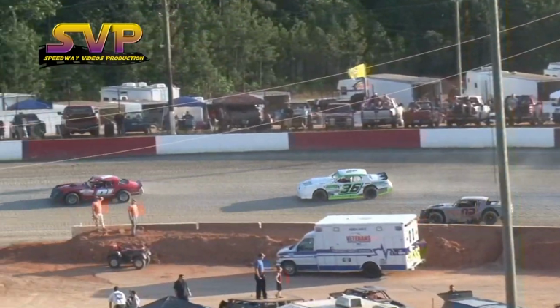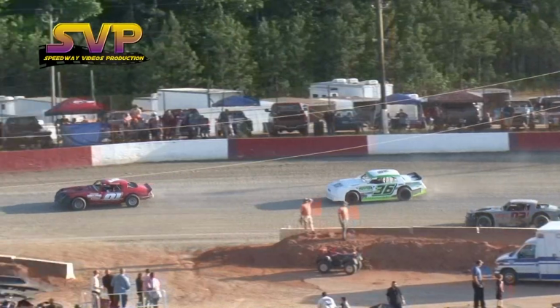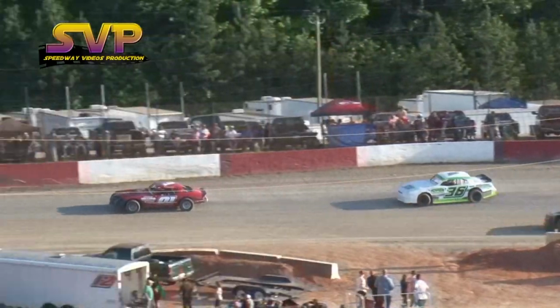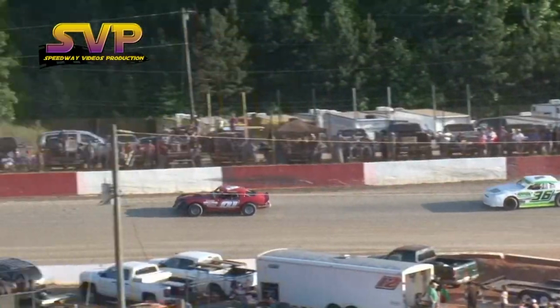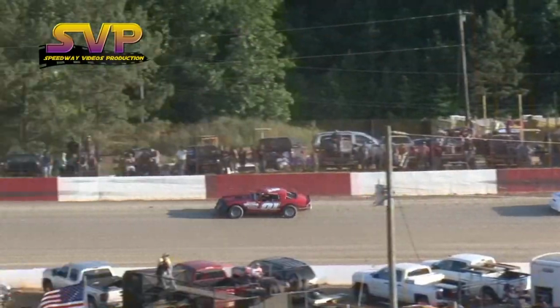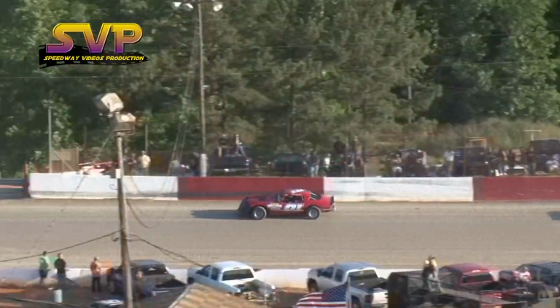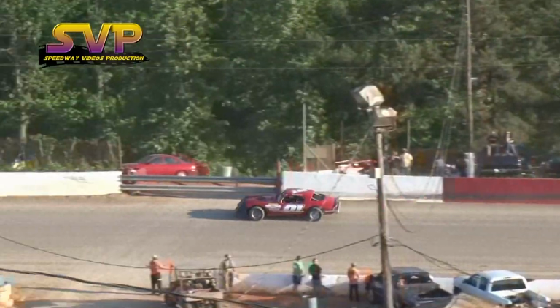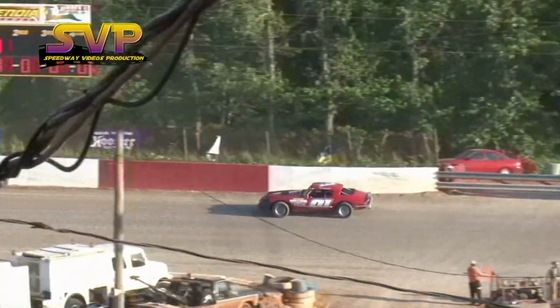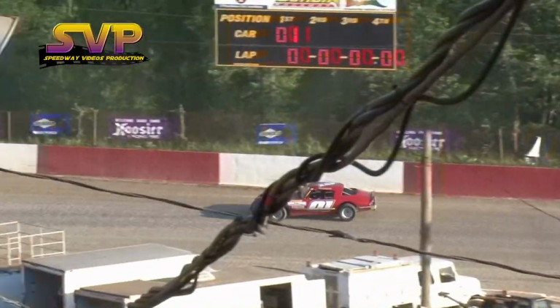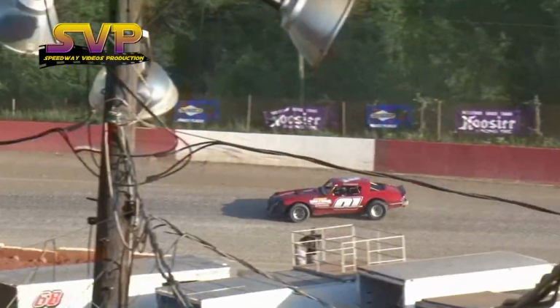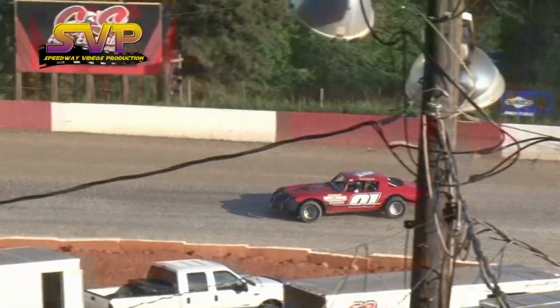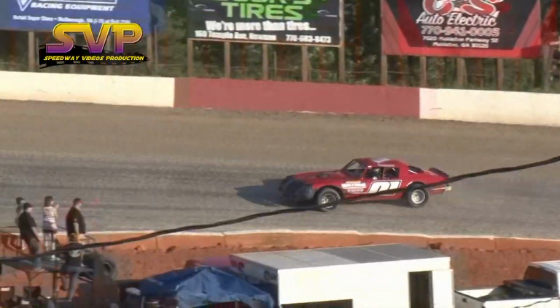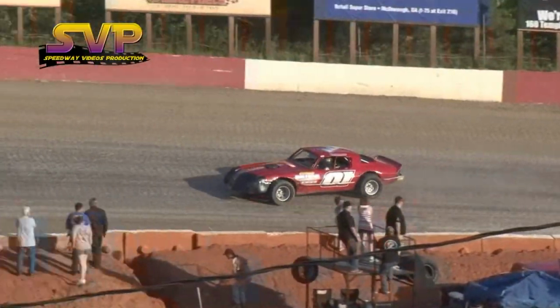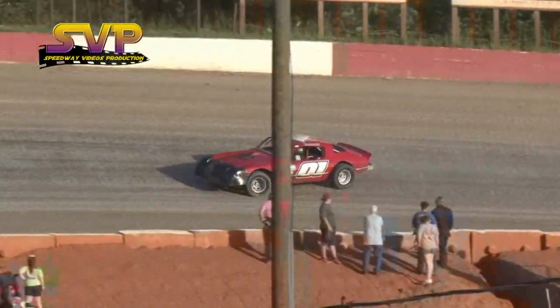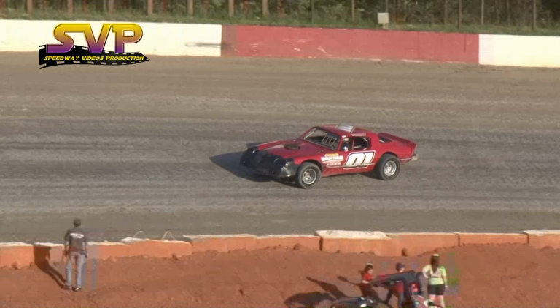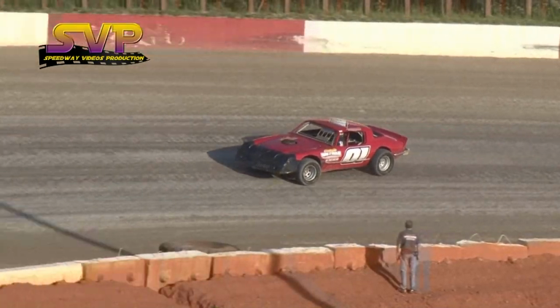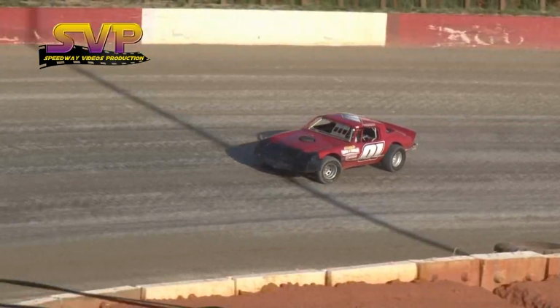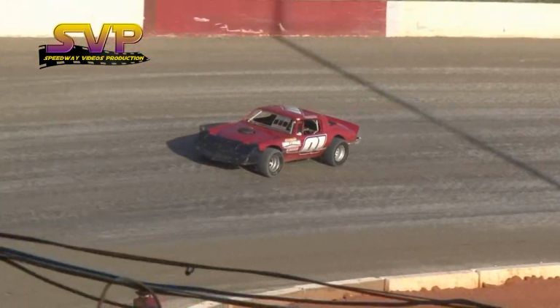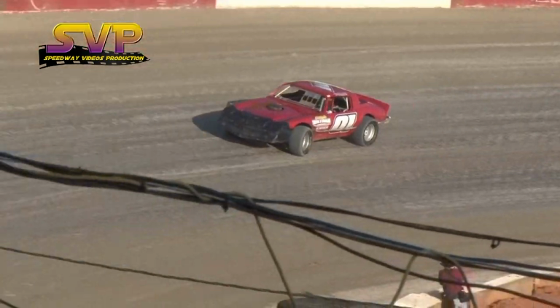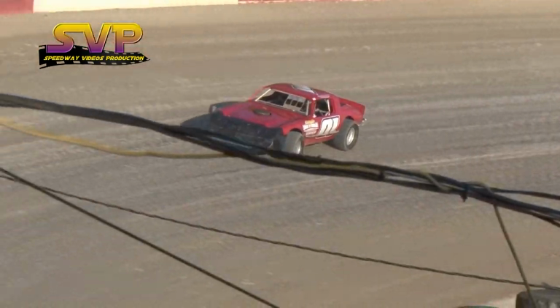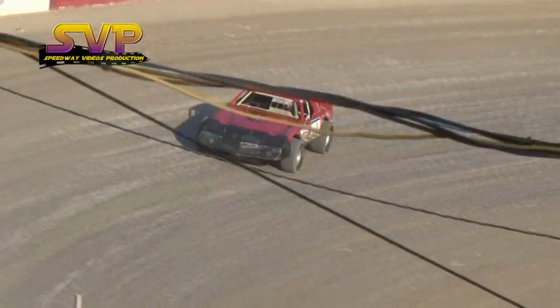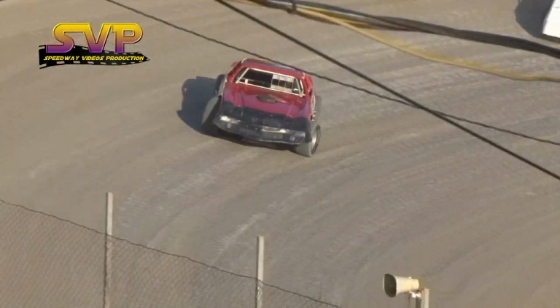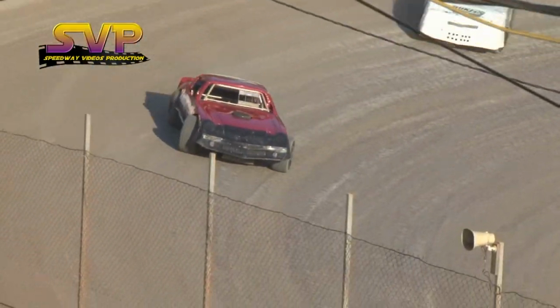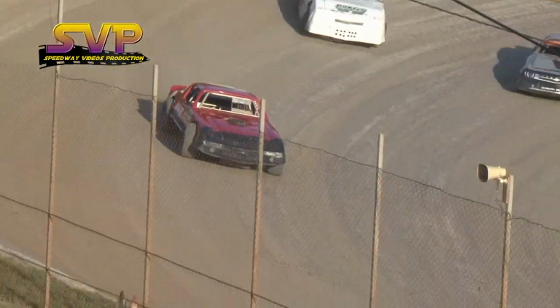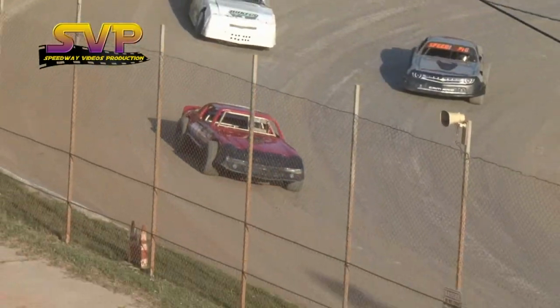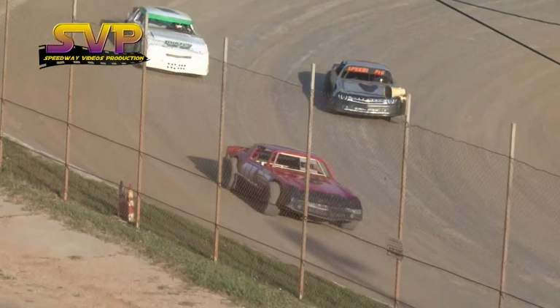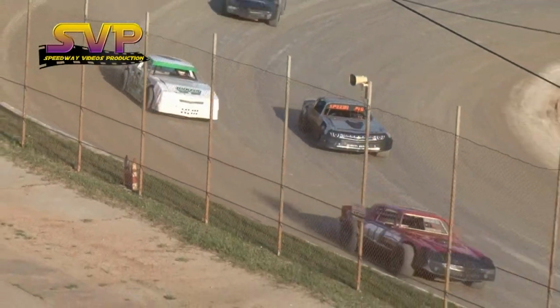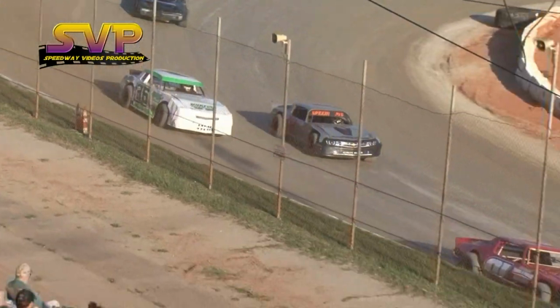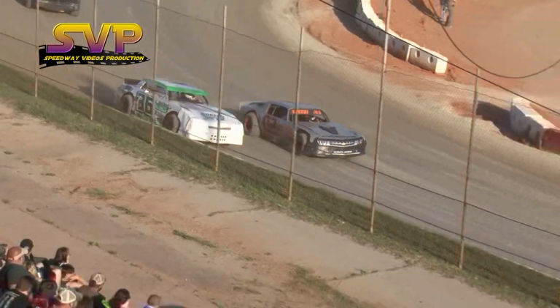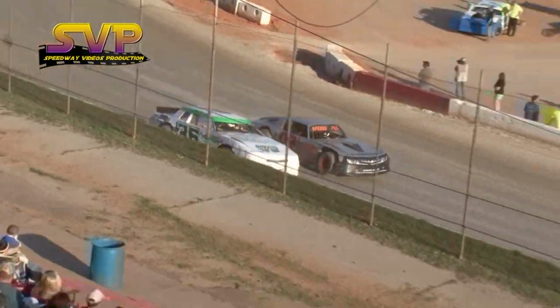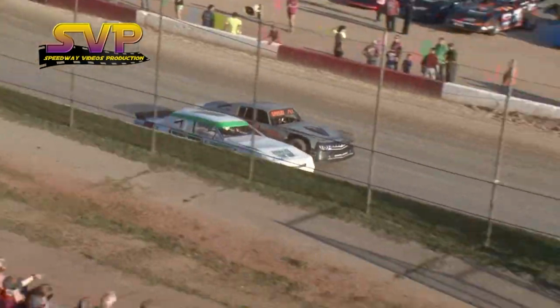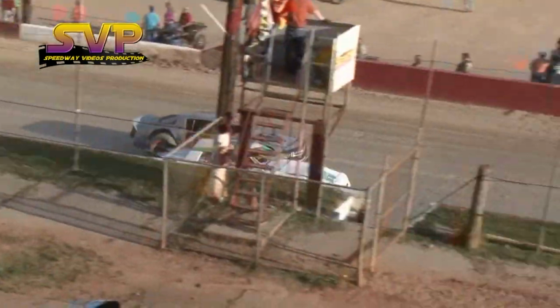Jimmy Harmon out front in the 15-lap Bomber feature. Couch and Arnett side by side out of turn number four.